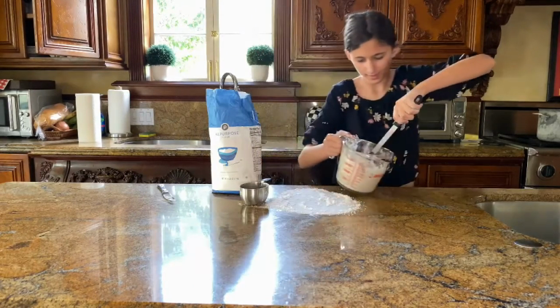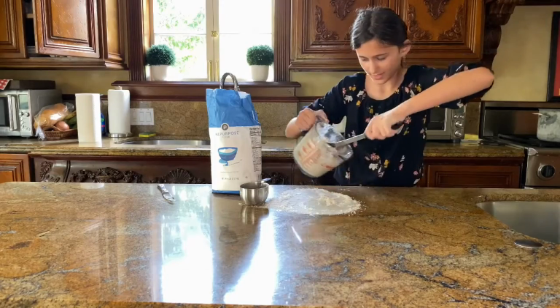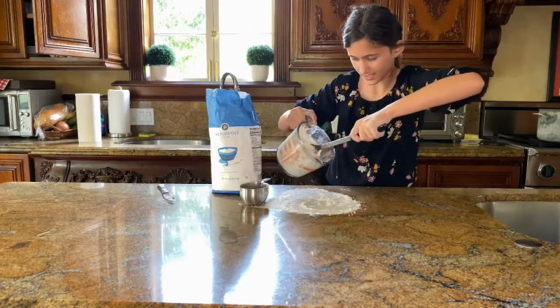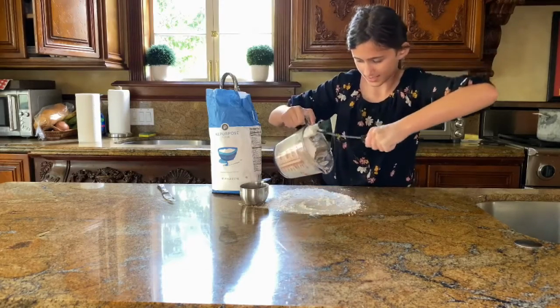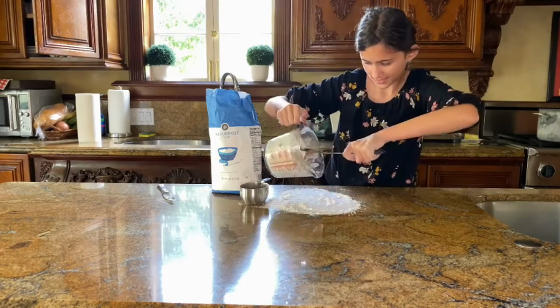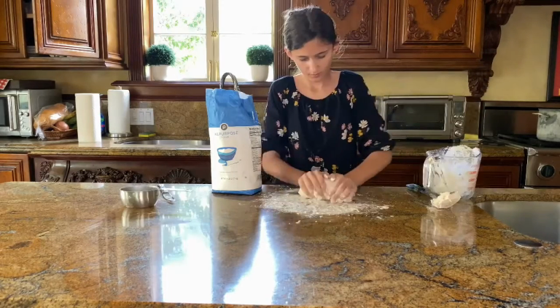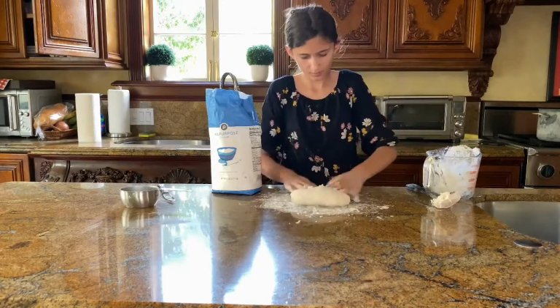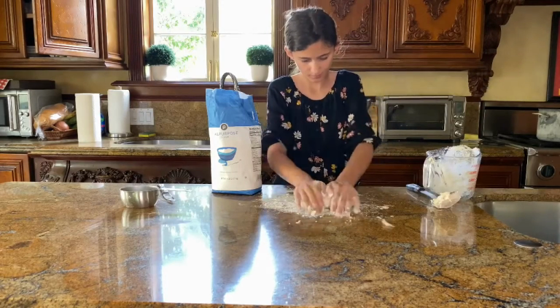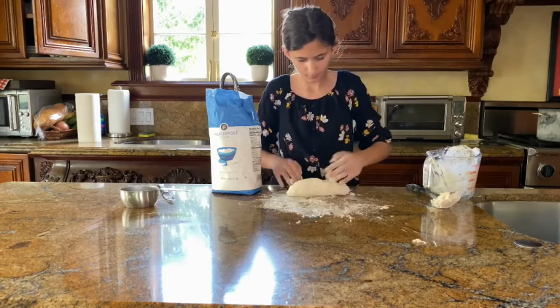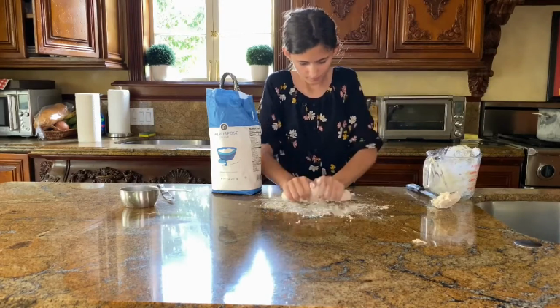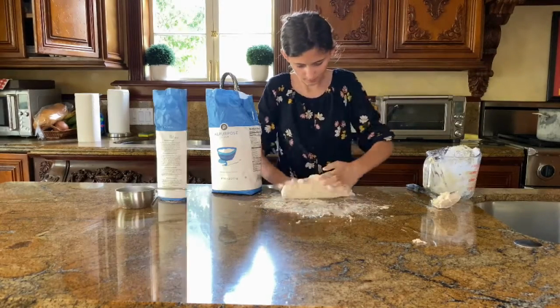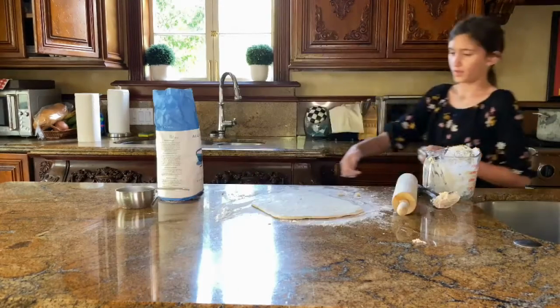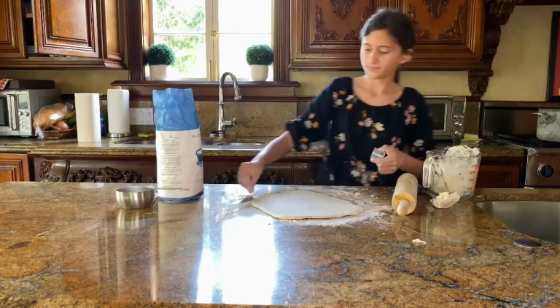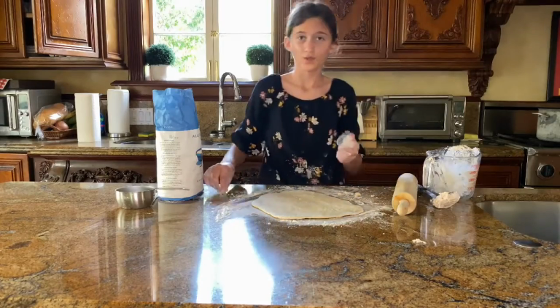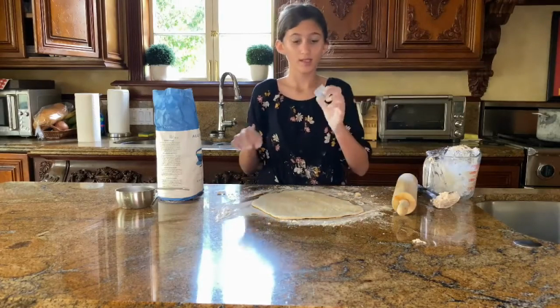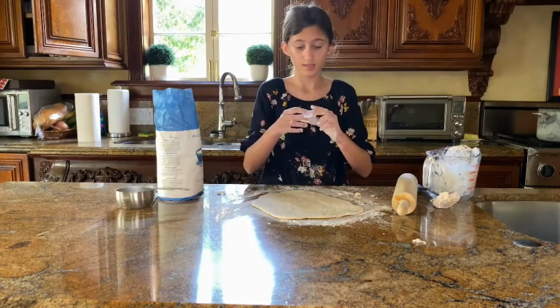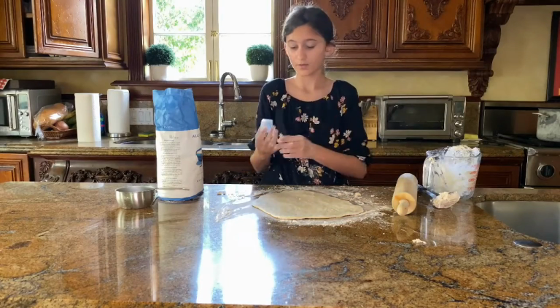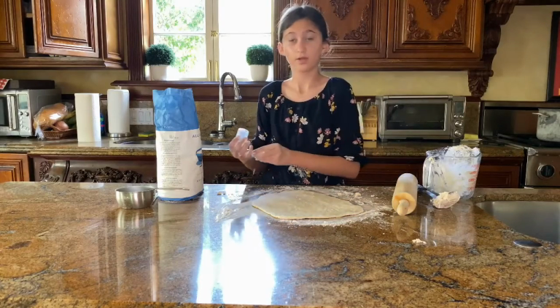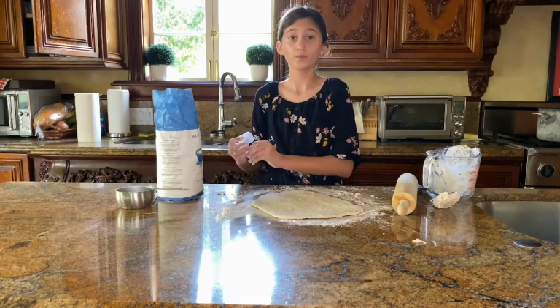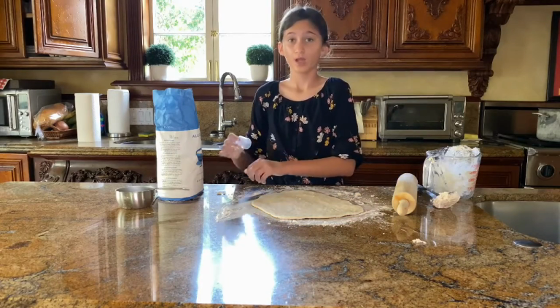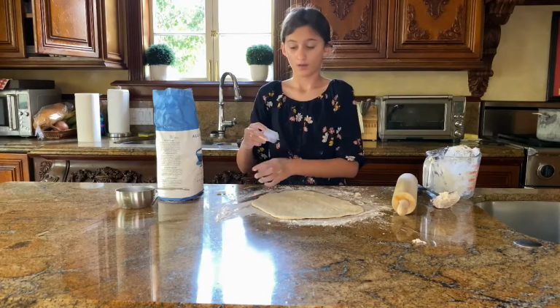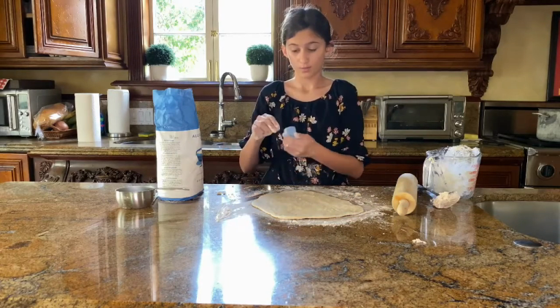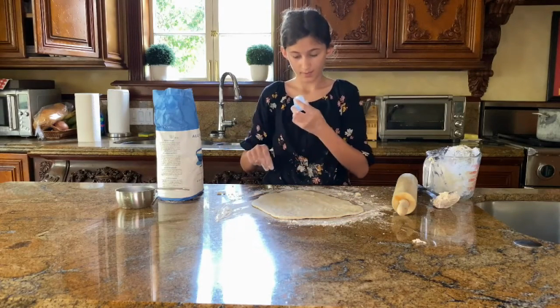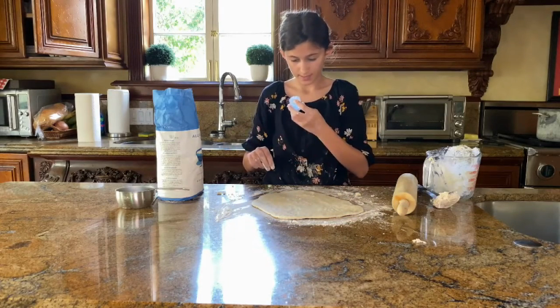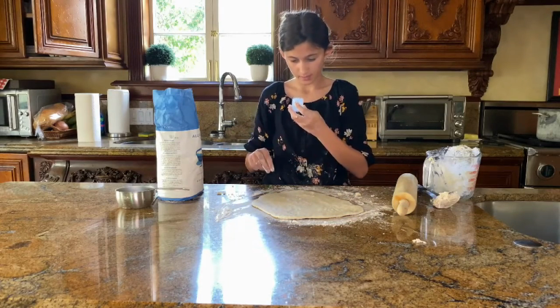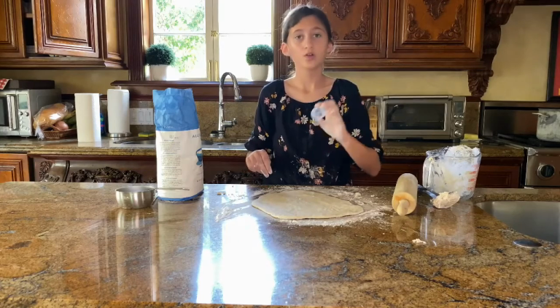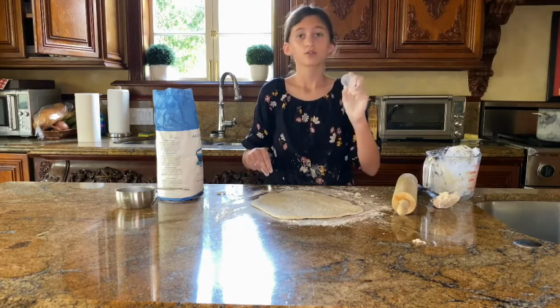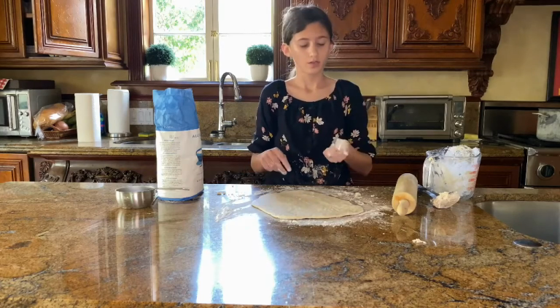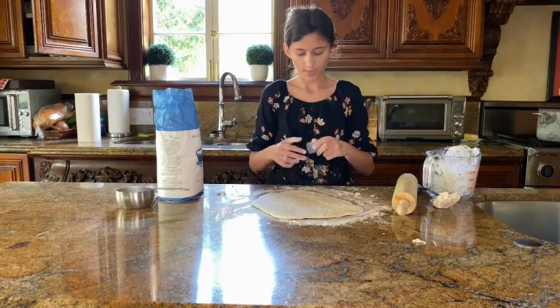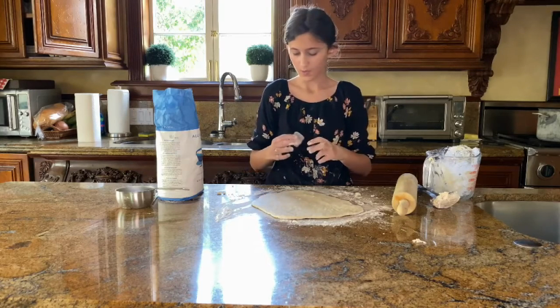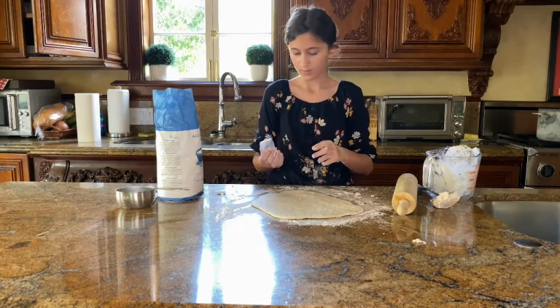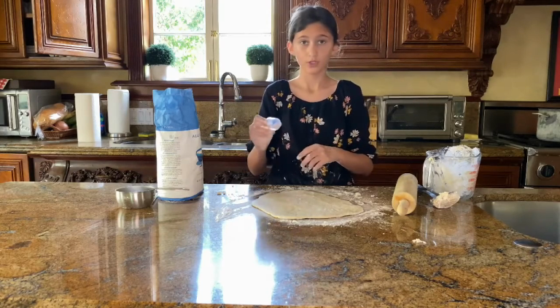I'm going to pour this out and knead it. I found this — it's the cap of a sunscreen bottle. I don't want it to taste like sunscreen, so I'm just going to wash it out really quick with some dish soap.